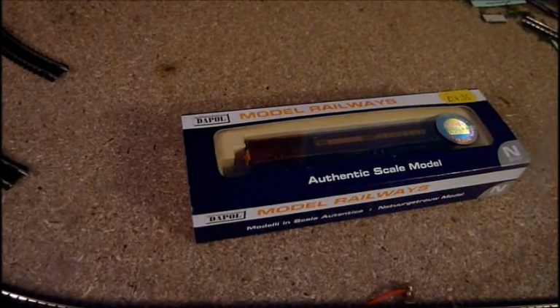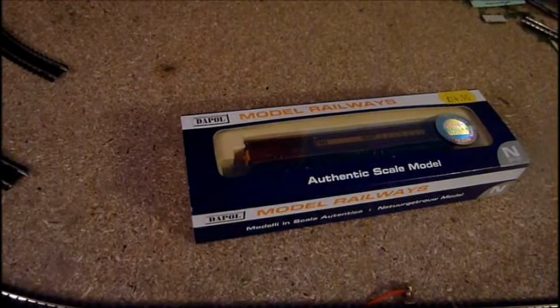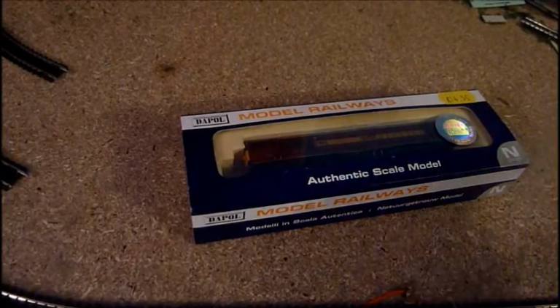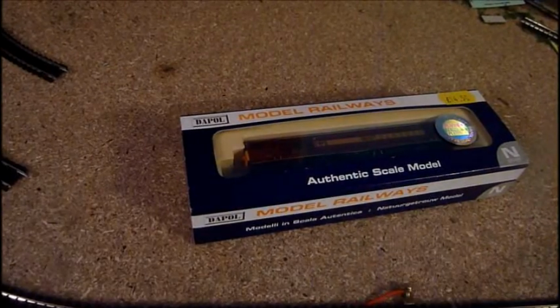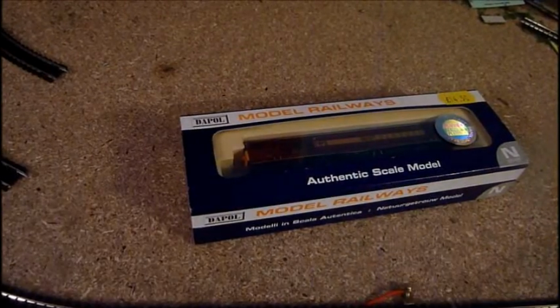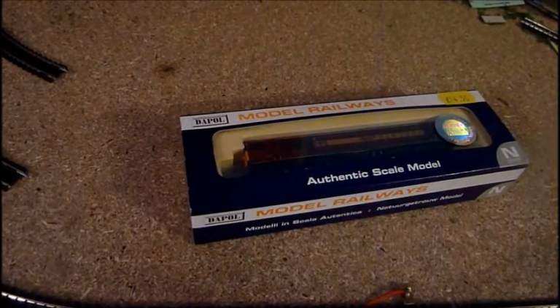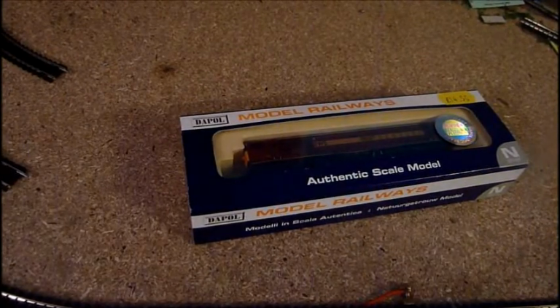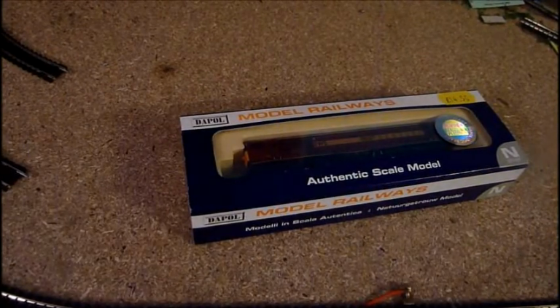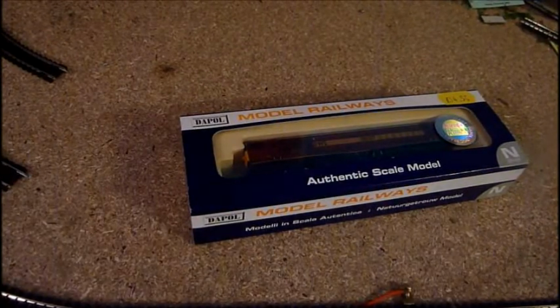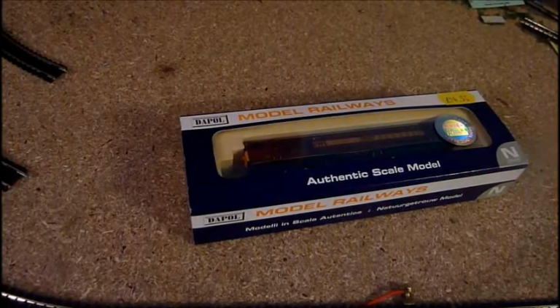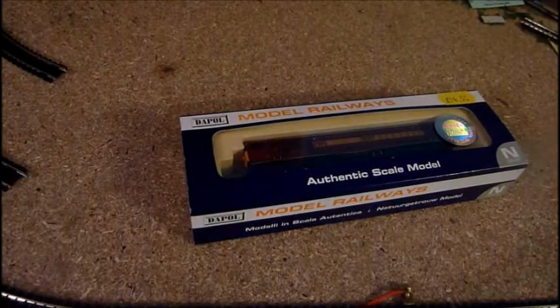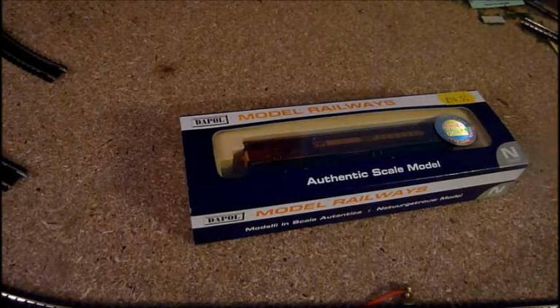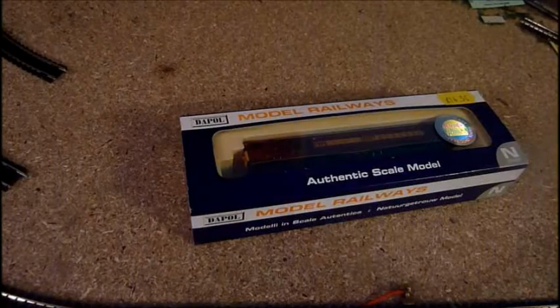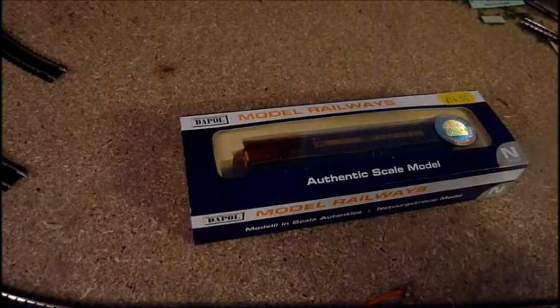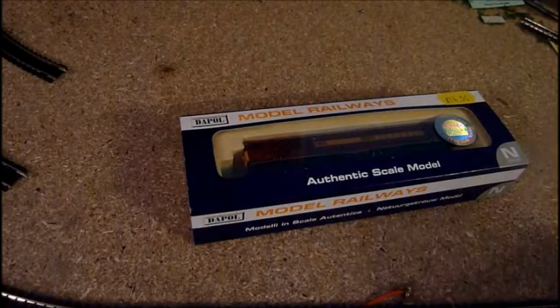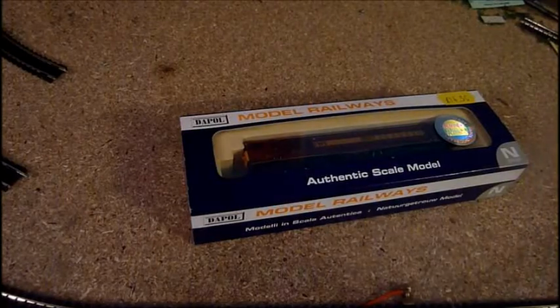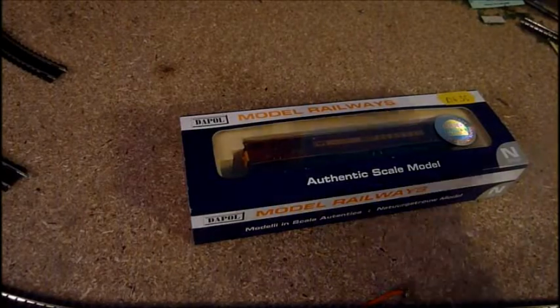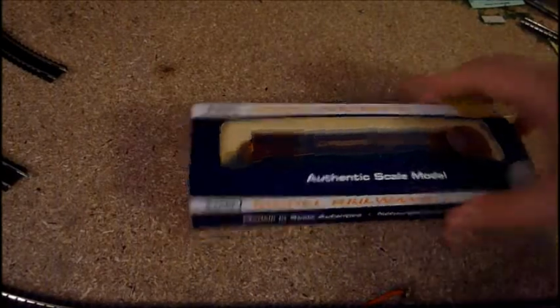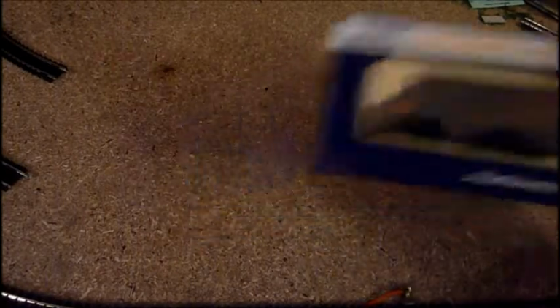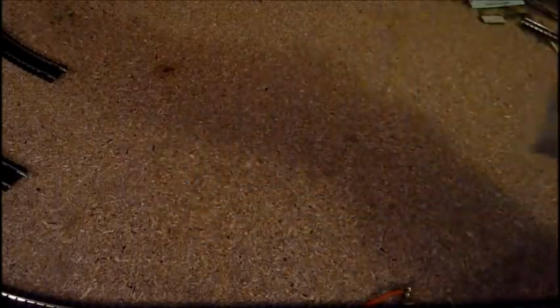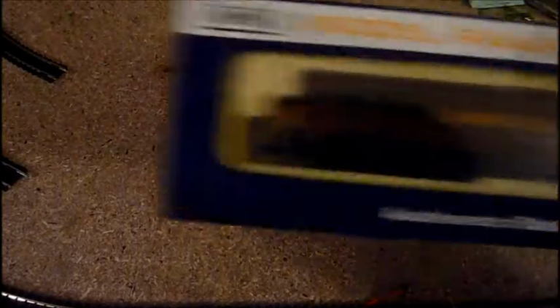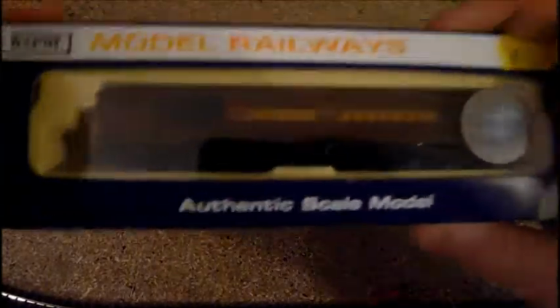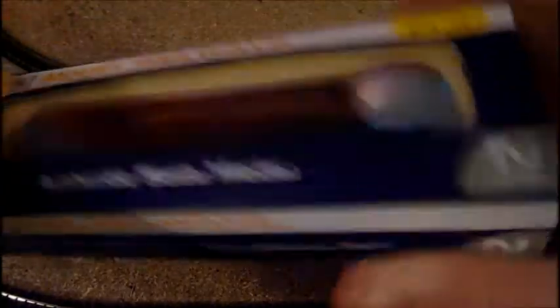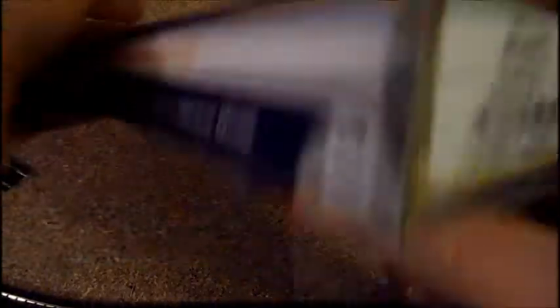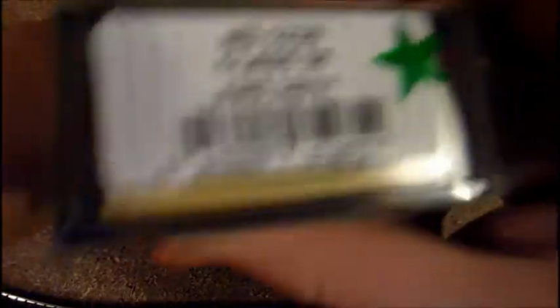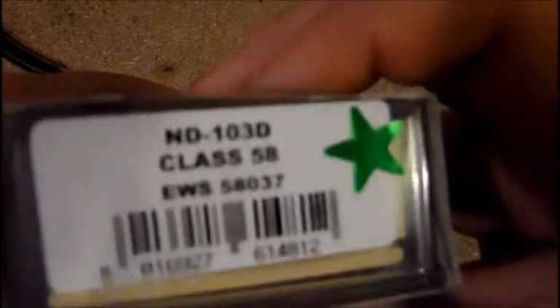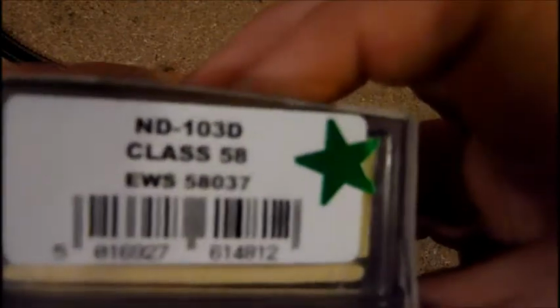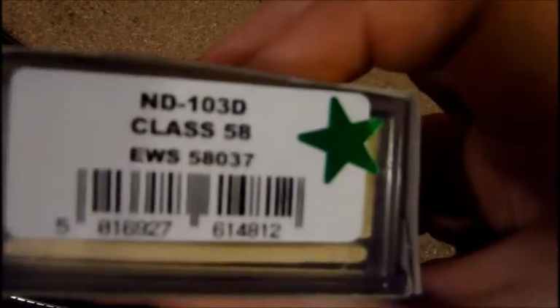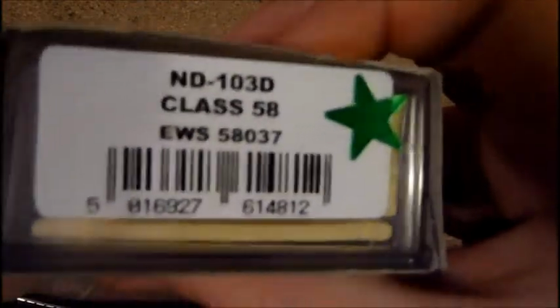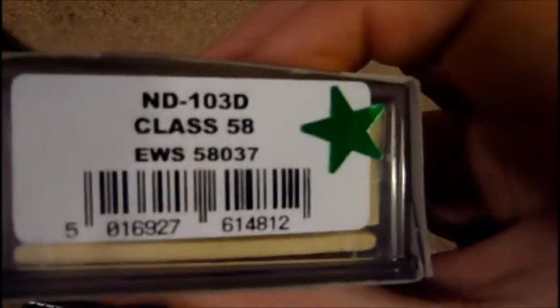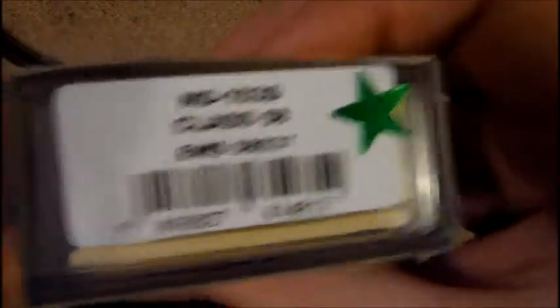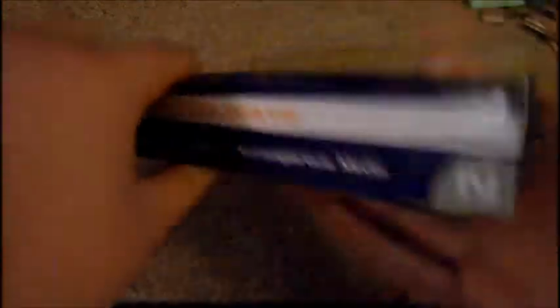It's been after Christmas — hope you've had a very good Christmas. With some money I have bought this: a Dappo Class 58, an EWS livery.